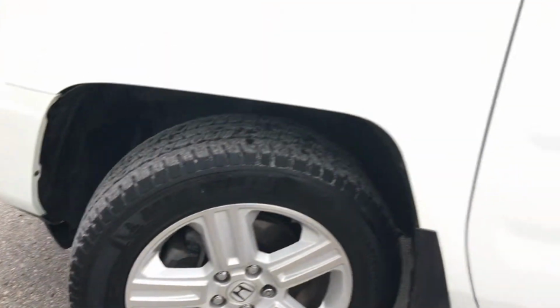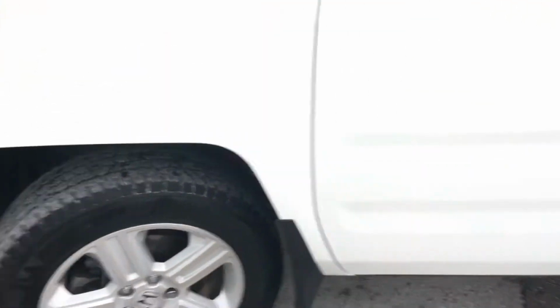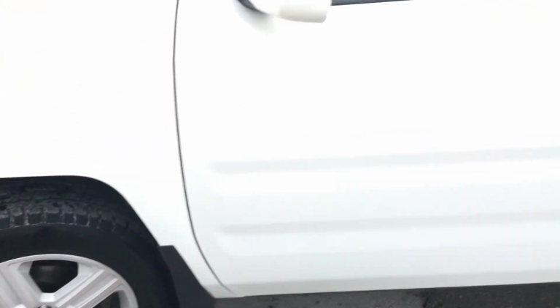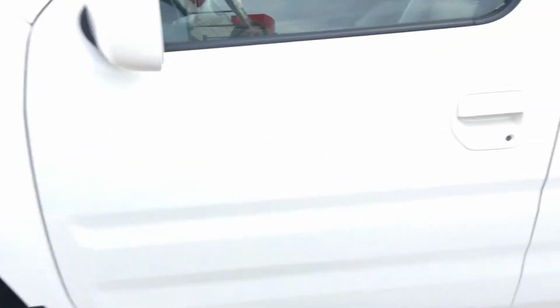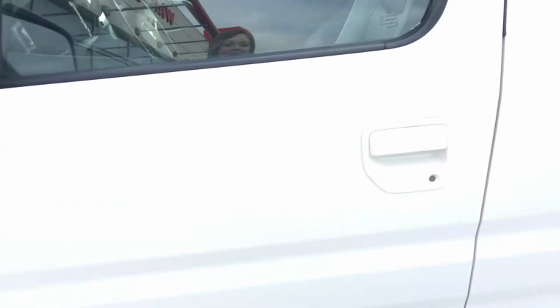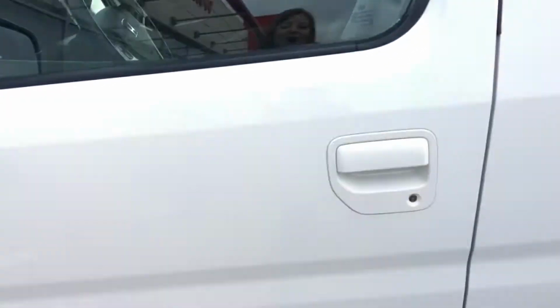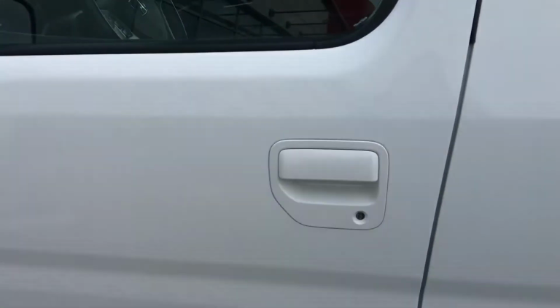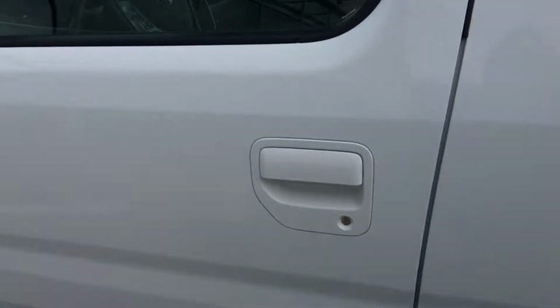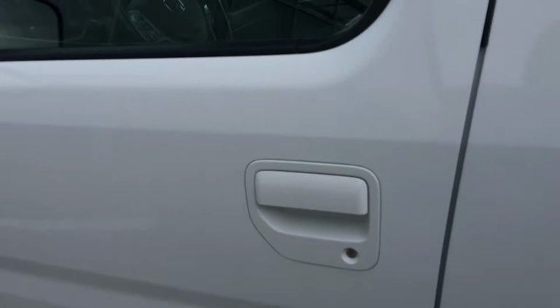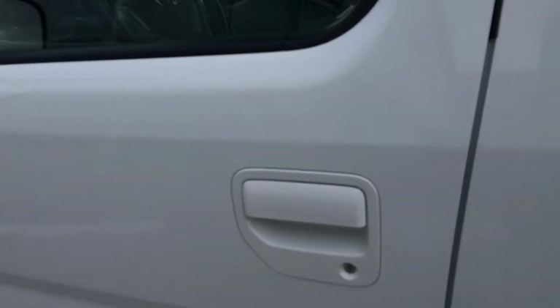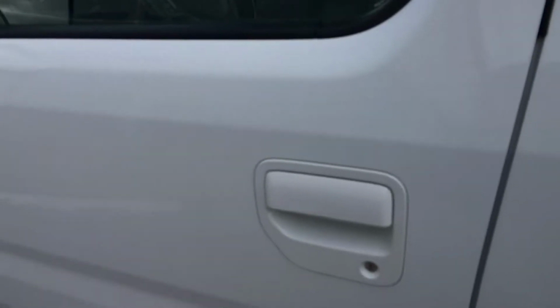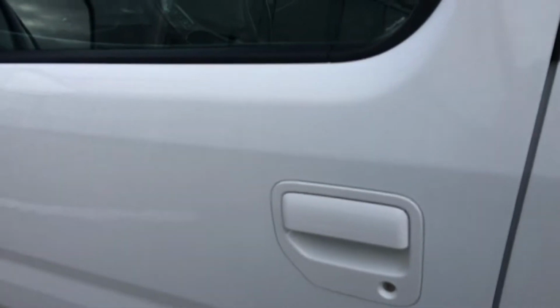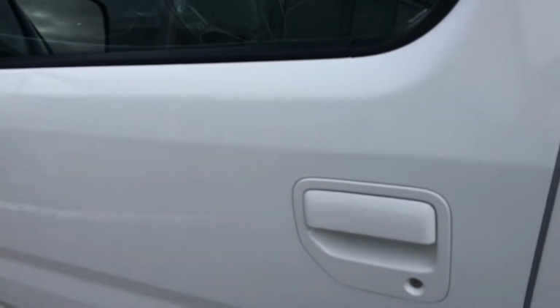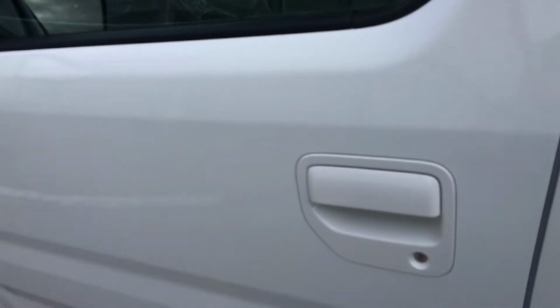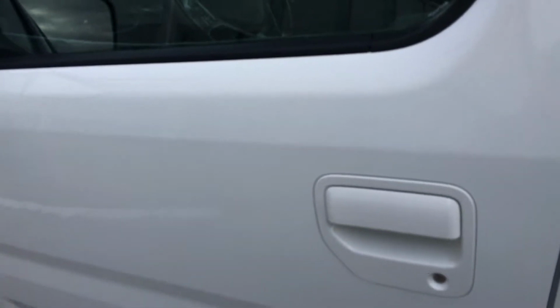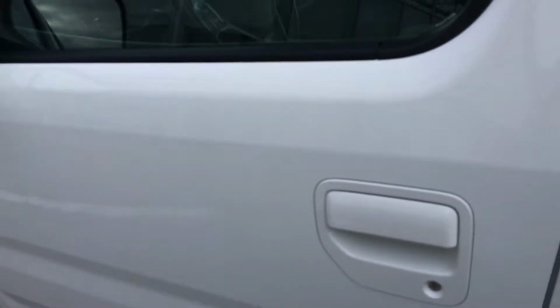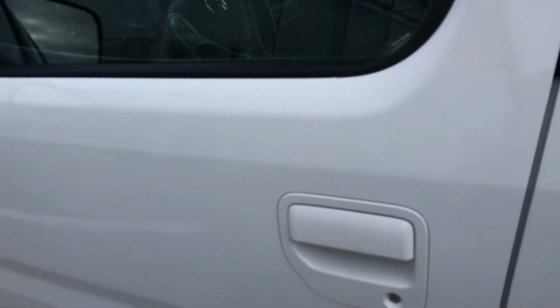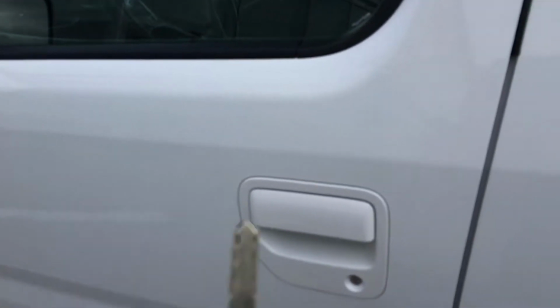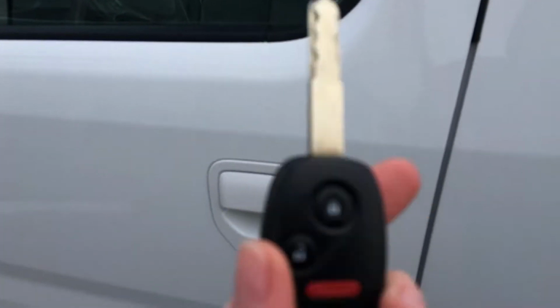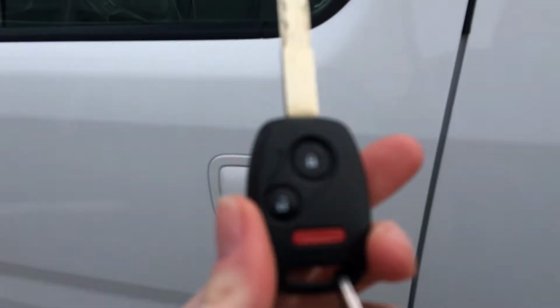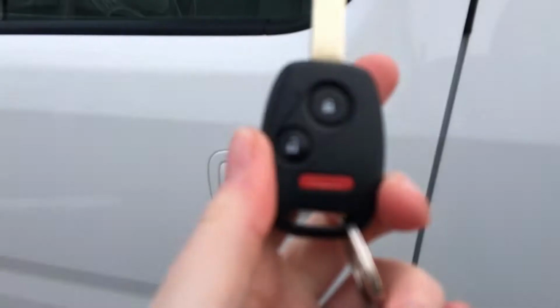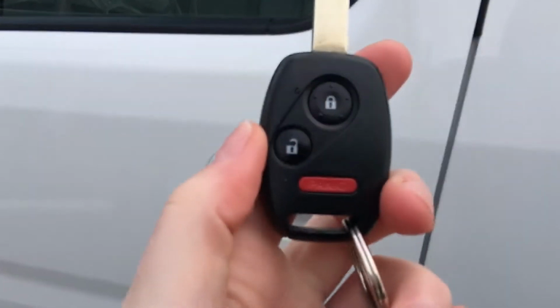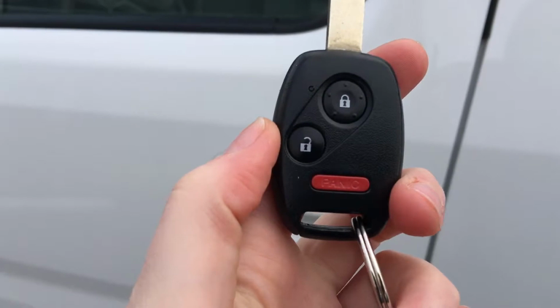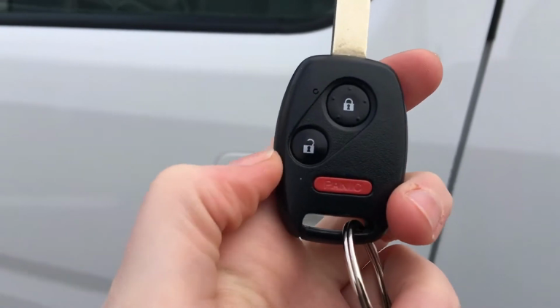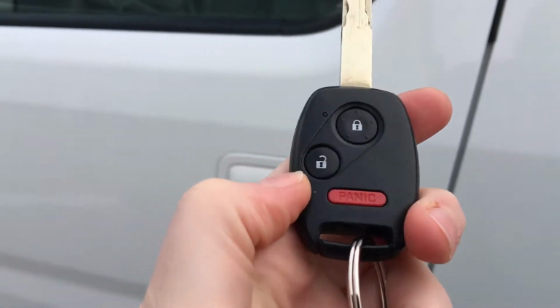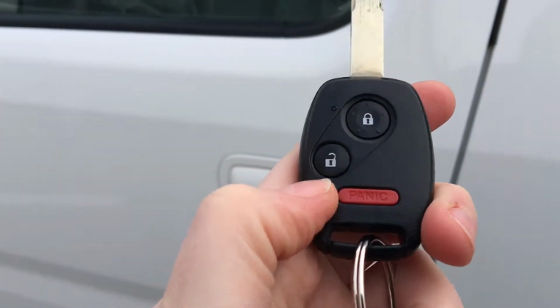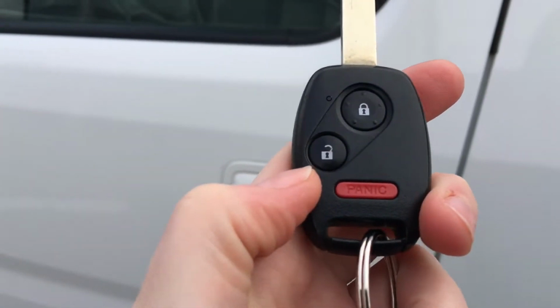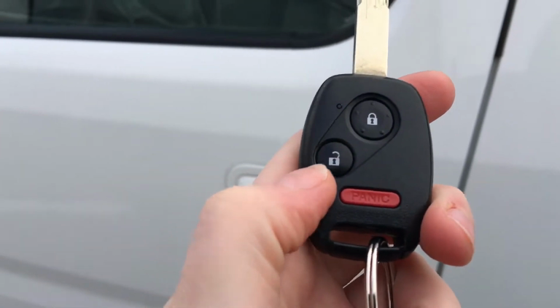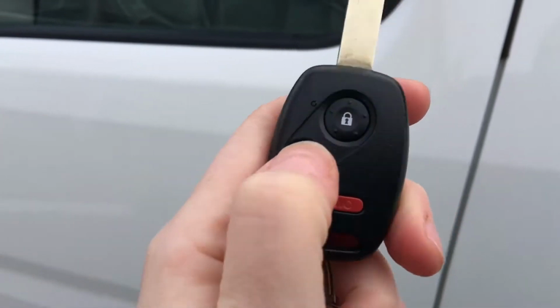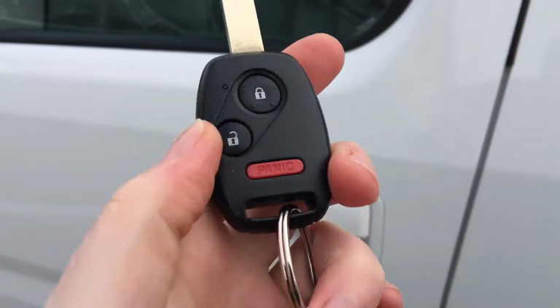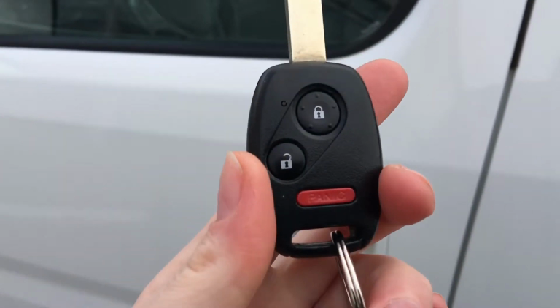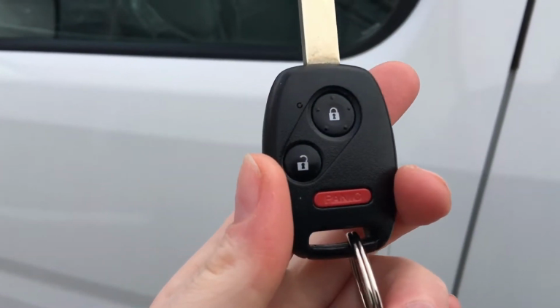When it comes time to hop in, you'll have no issues thanks to your handy key with attached fob. Here we have lock, unlock, and panic button right on the key, so let's hop on in.